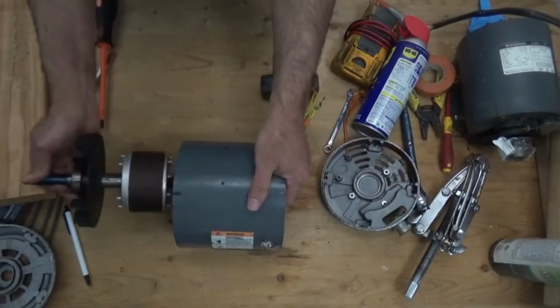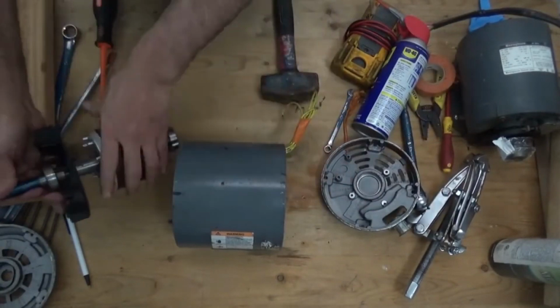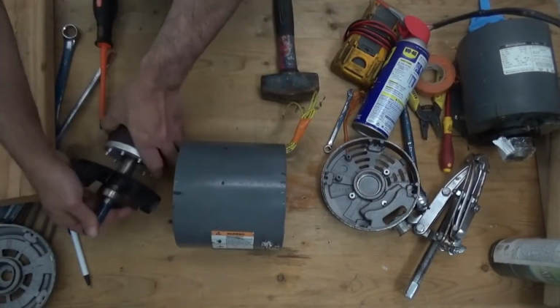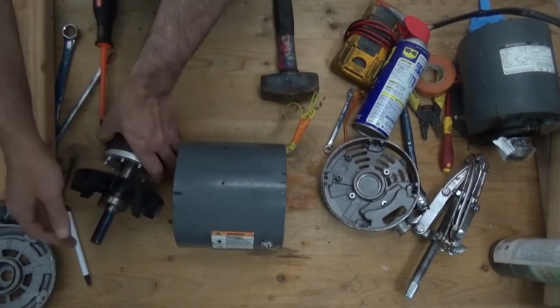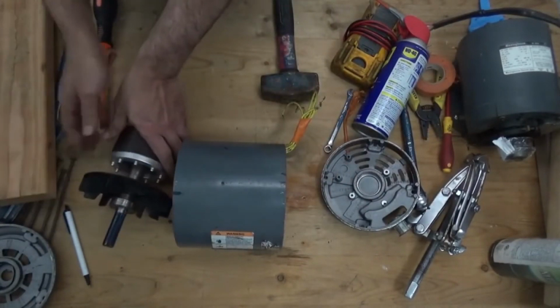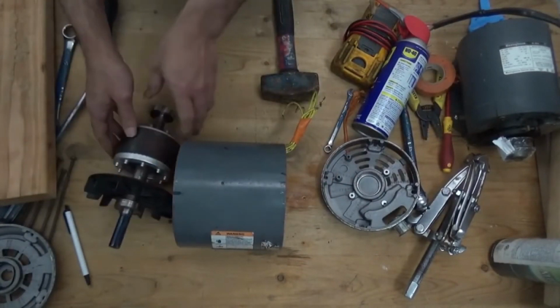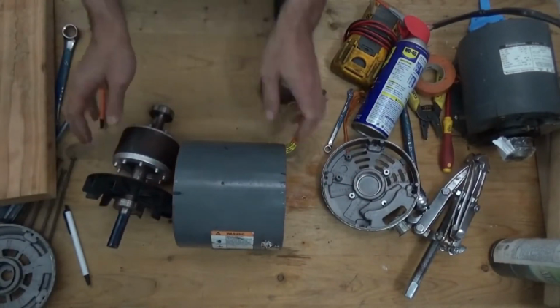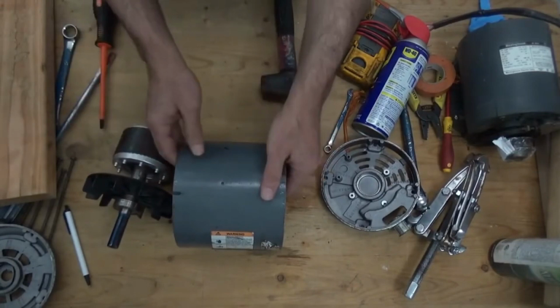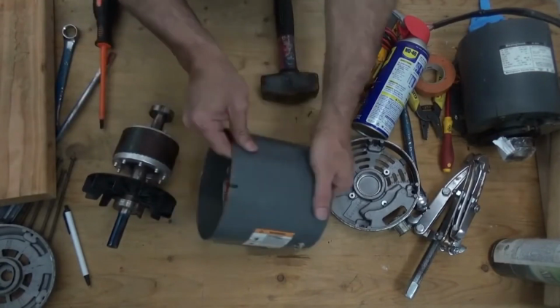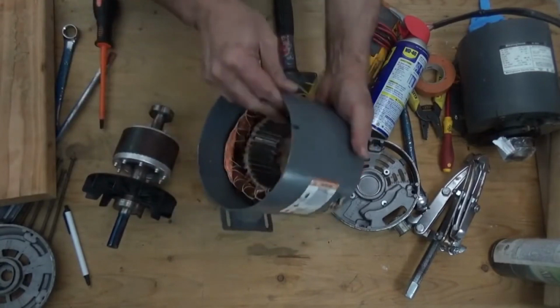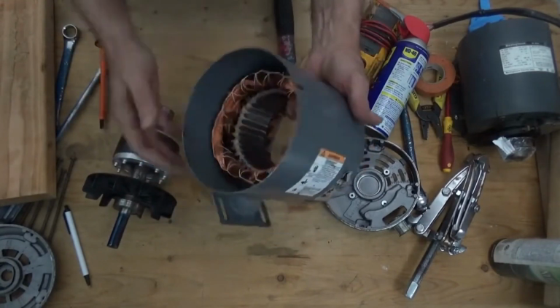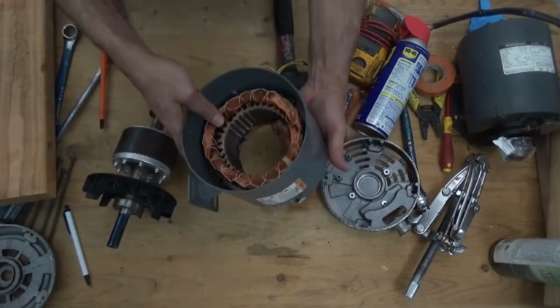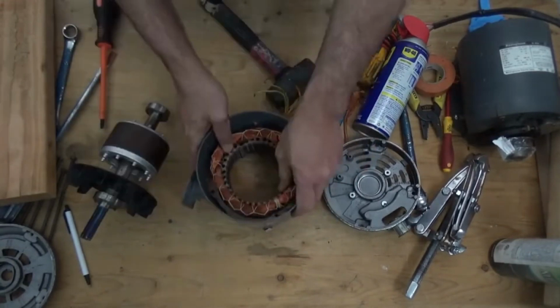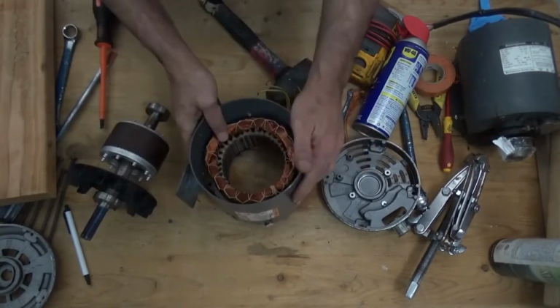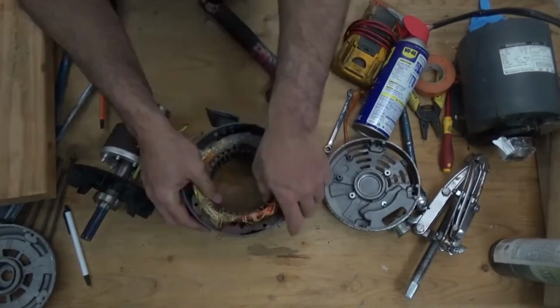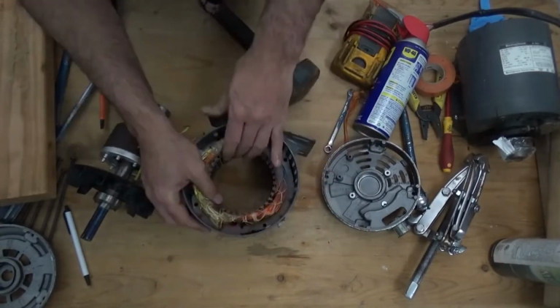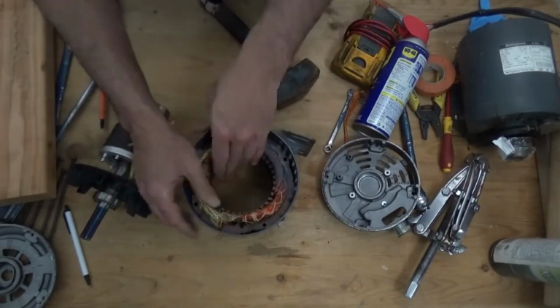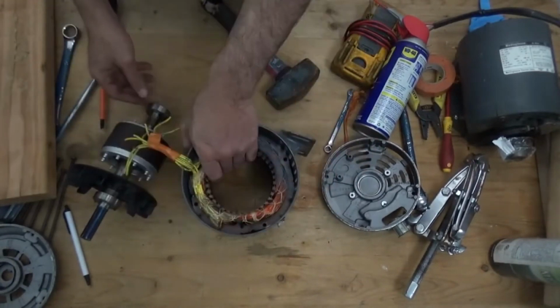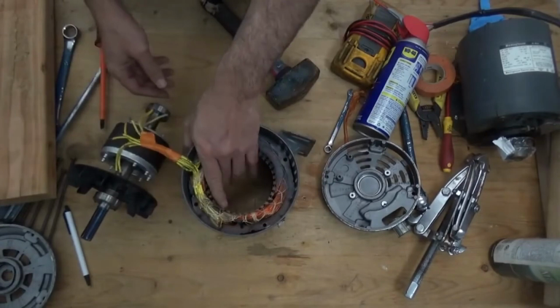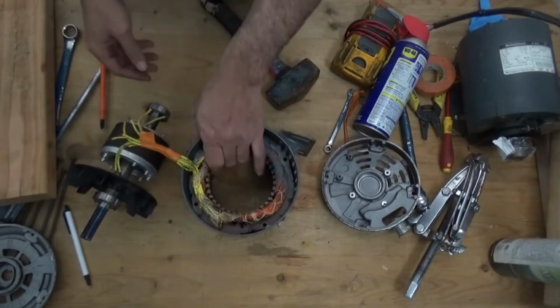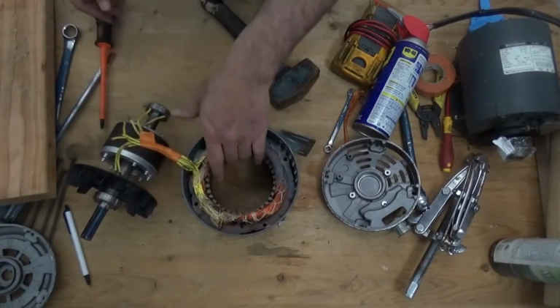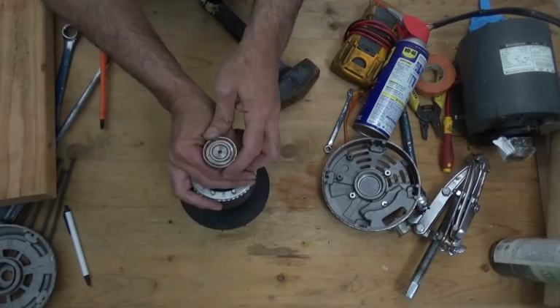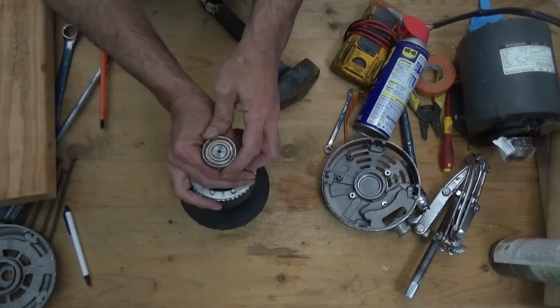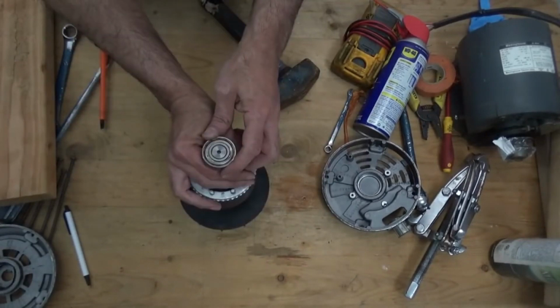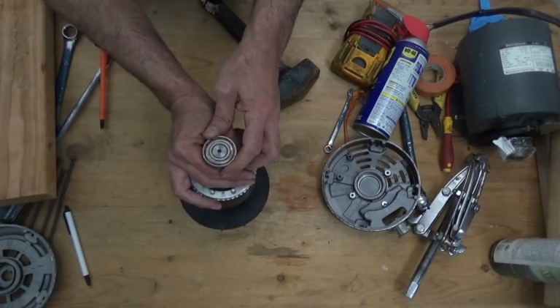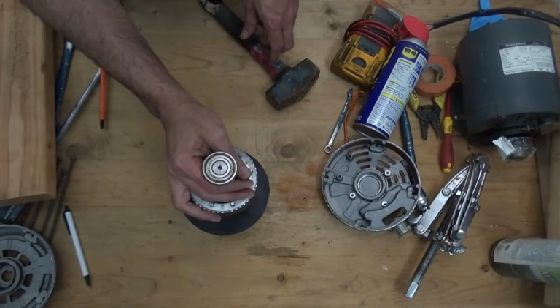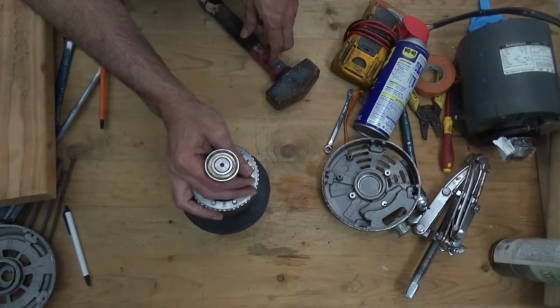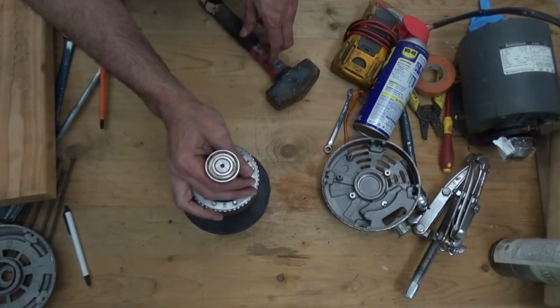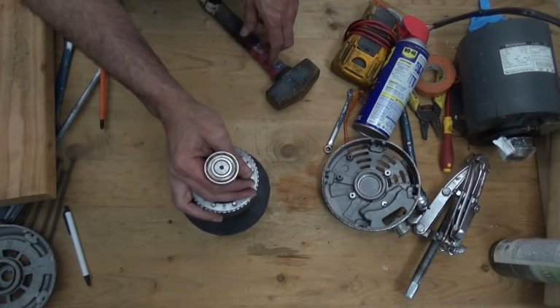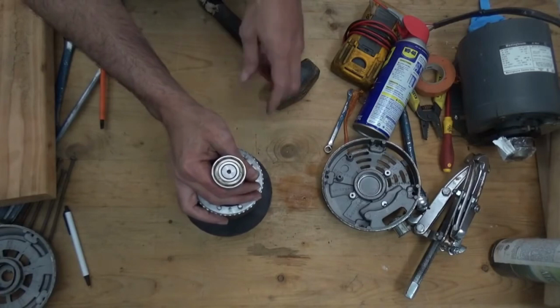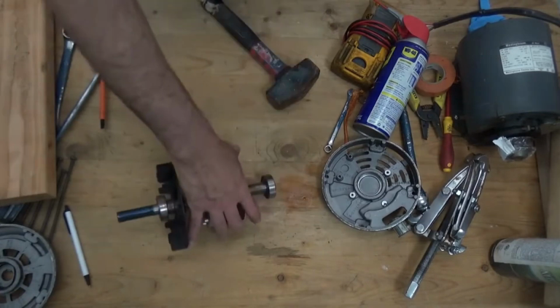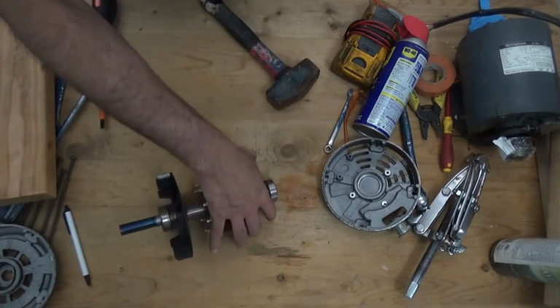Remove the rotor, set it aside, and check the winding. The winding is still okay — I just need to replace the bearing. The number of the bearing is 6203Z SK.